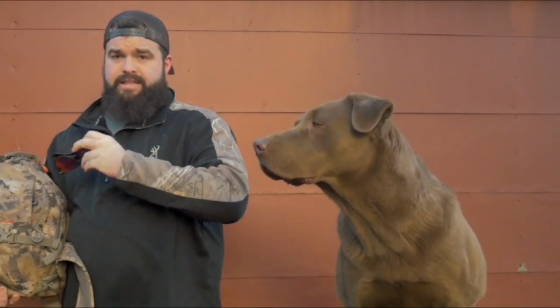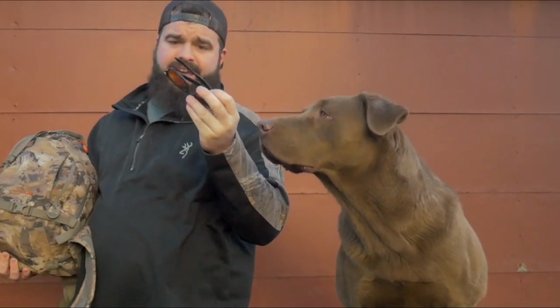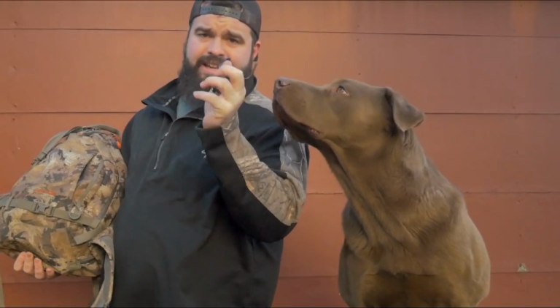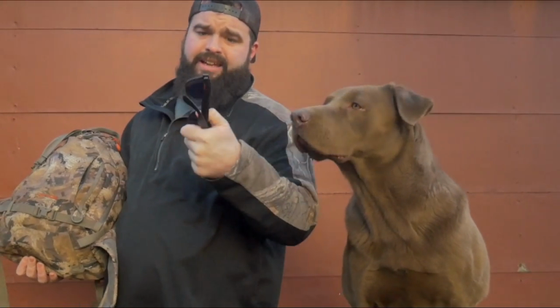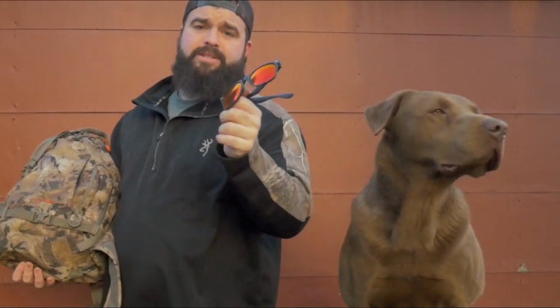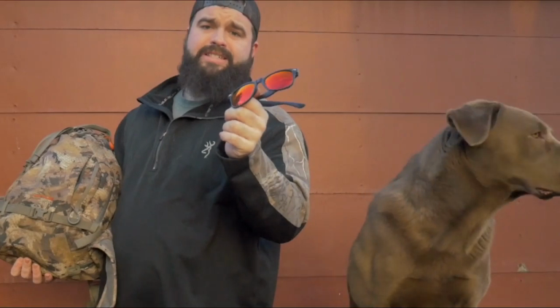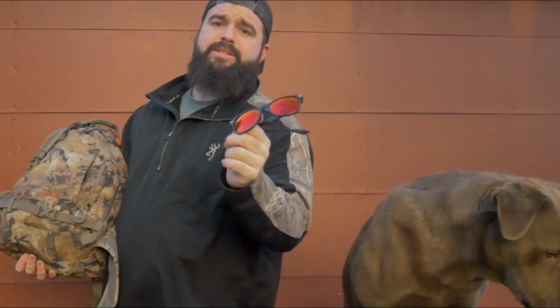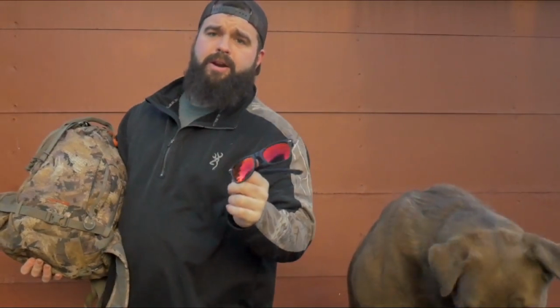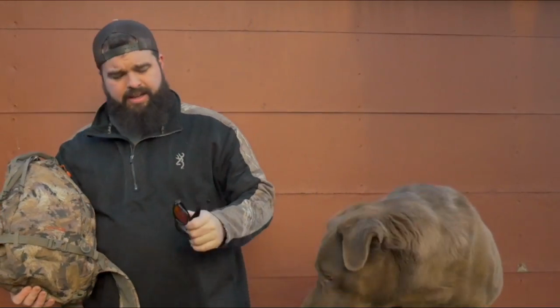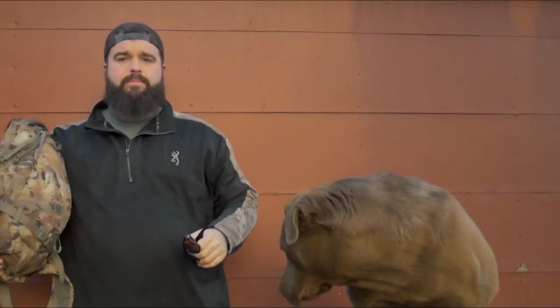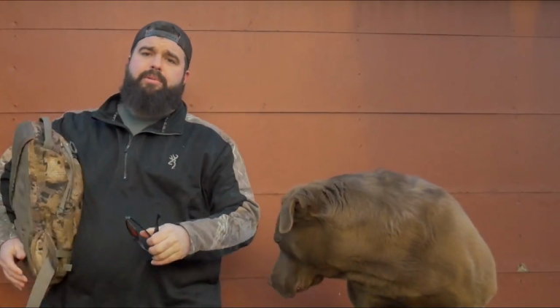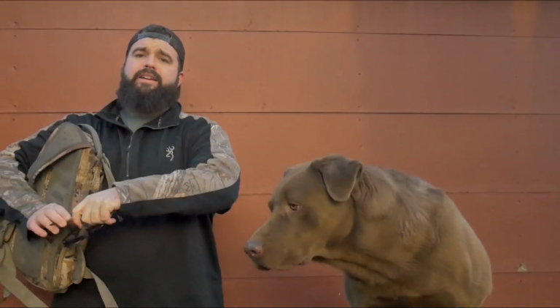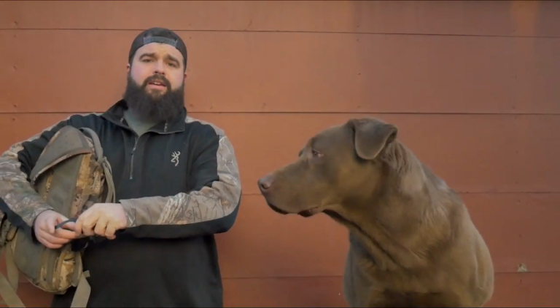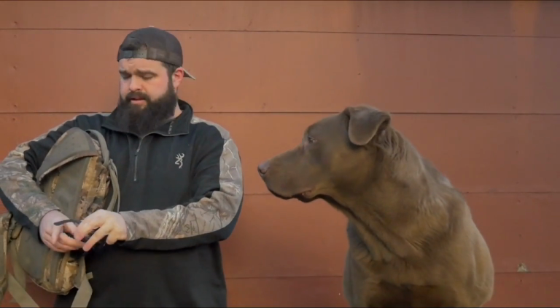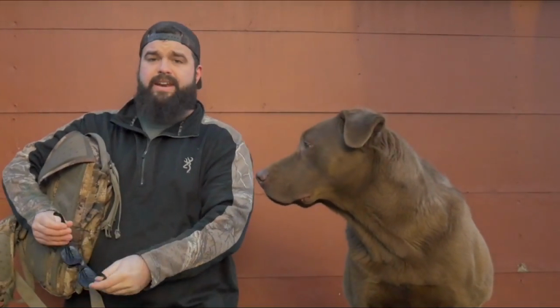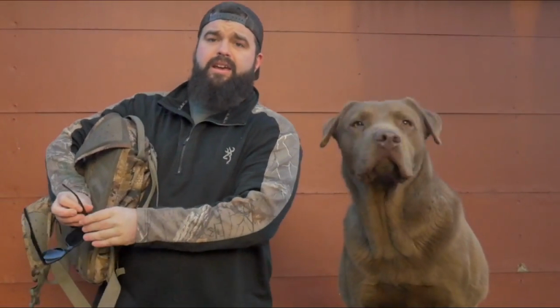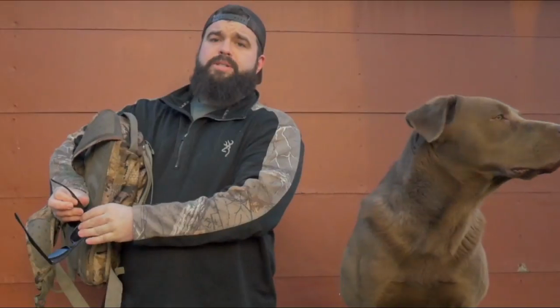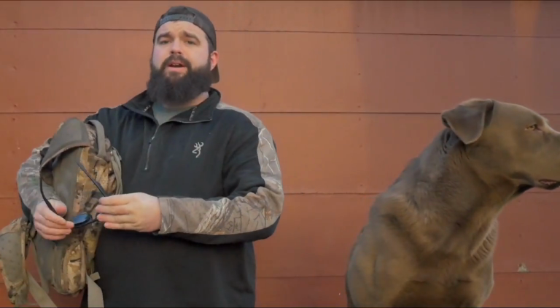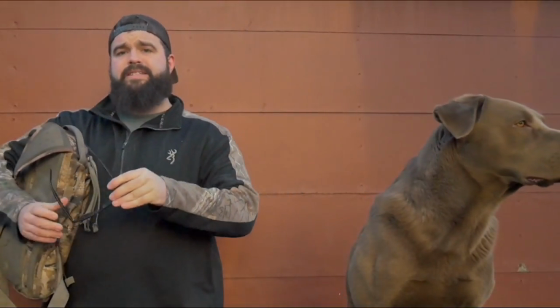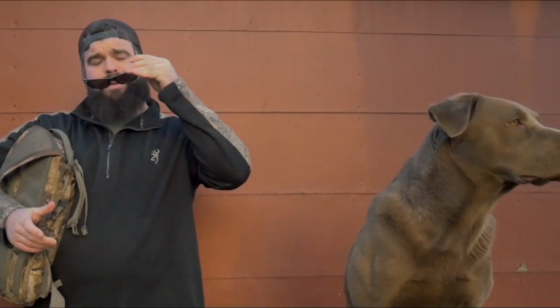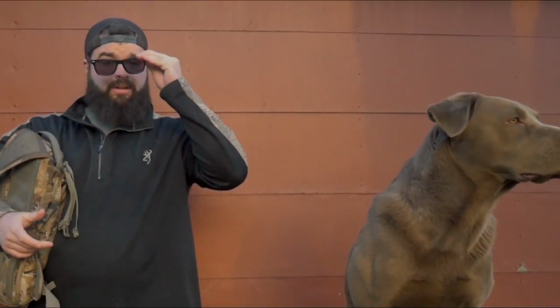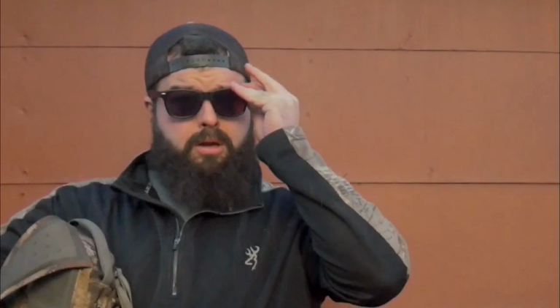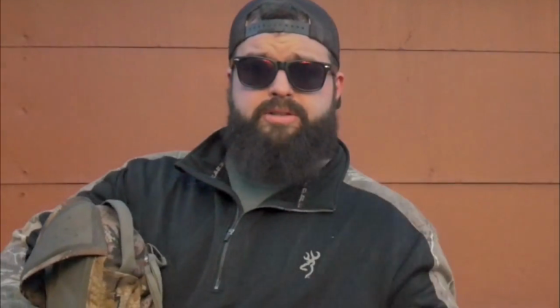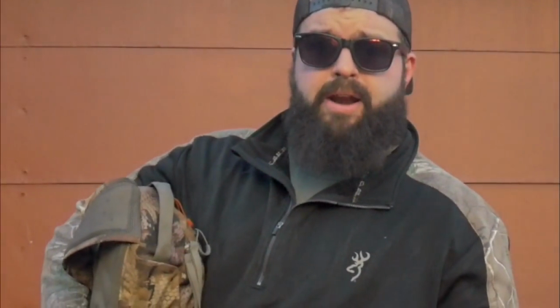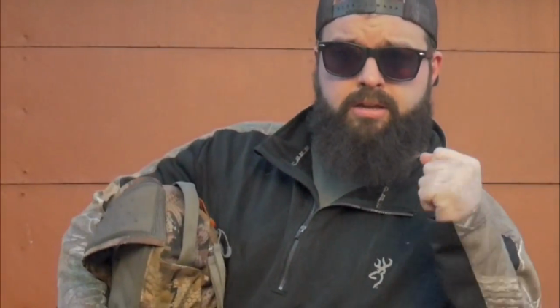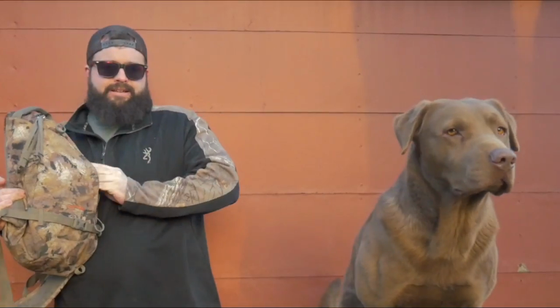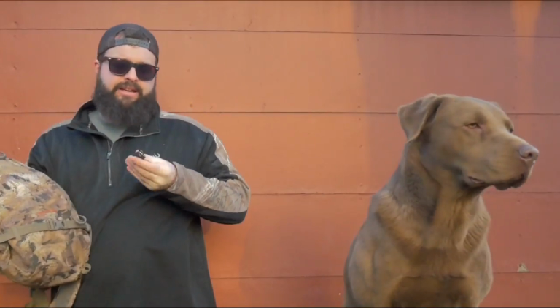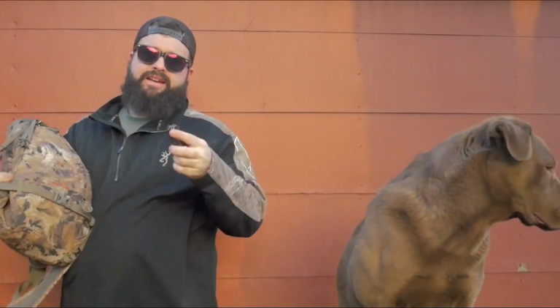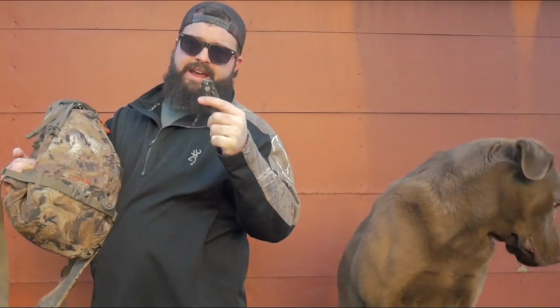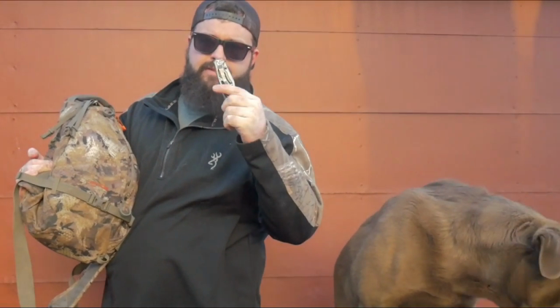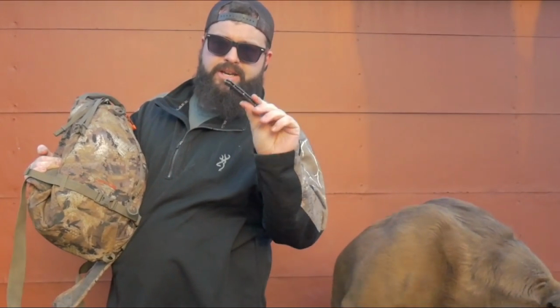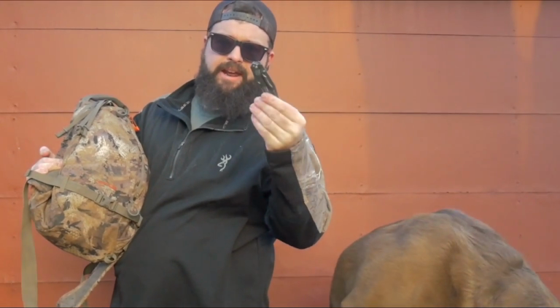Next thing I've got — a pair of sunglasses. I almost never wear sunglasses when I'm hunting, but if you get a day where it's sunny right in your face, you might need them, so always keep them ready. Got a knife — never know when you're going to need a knife.